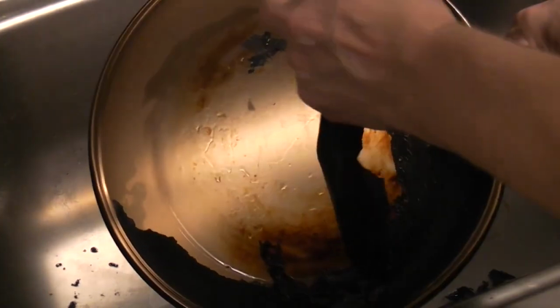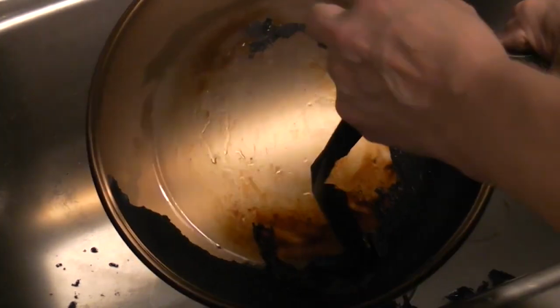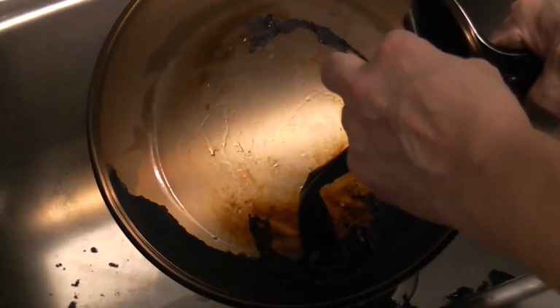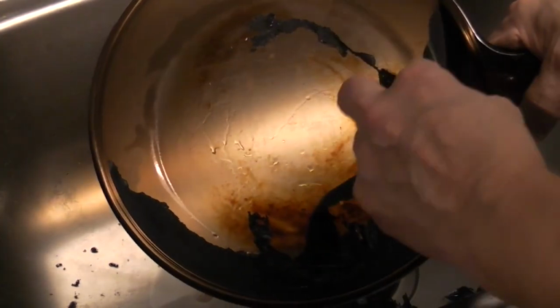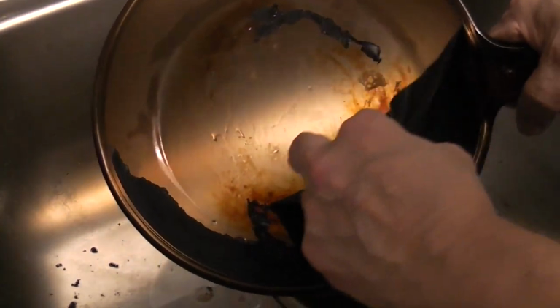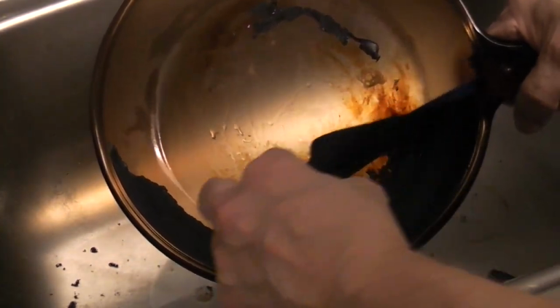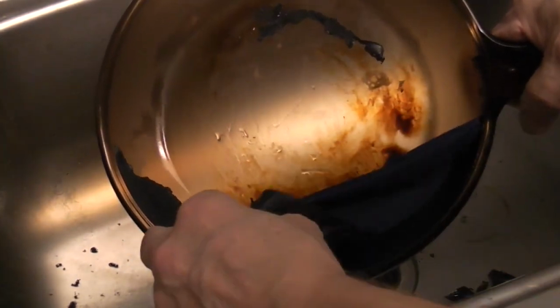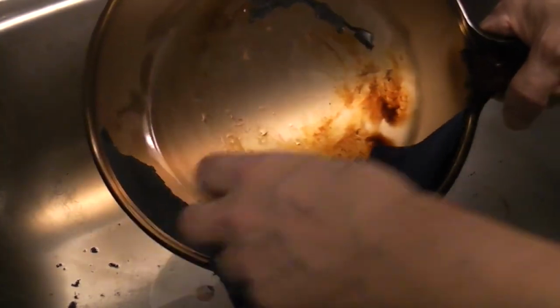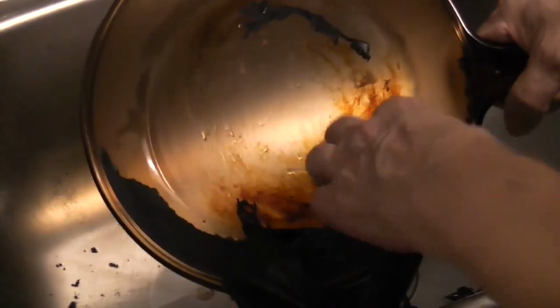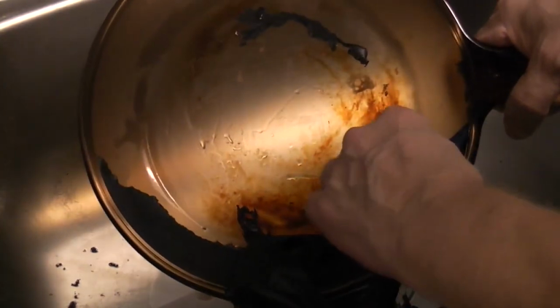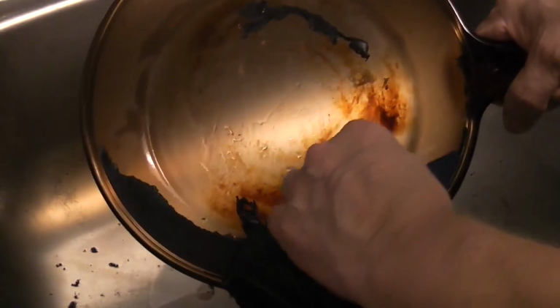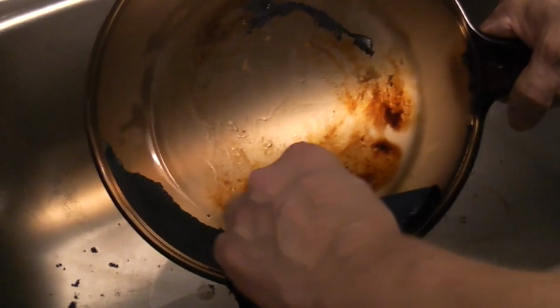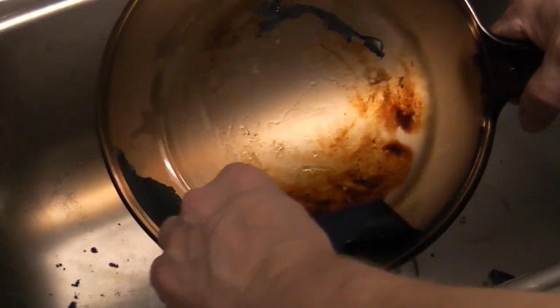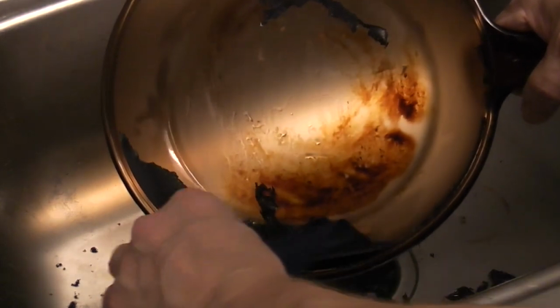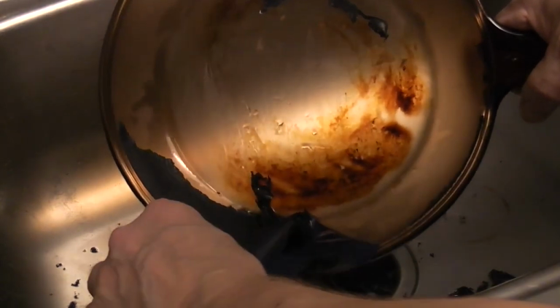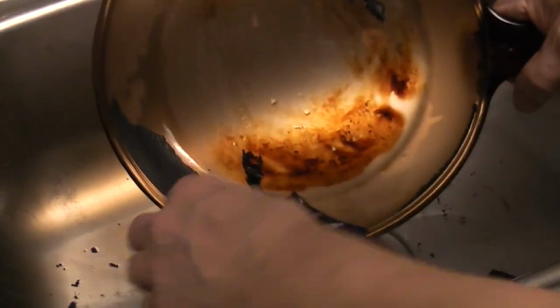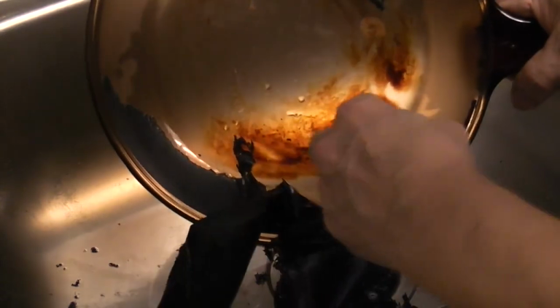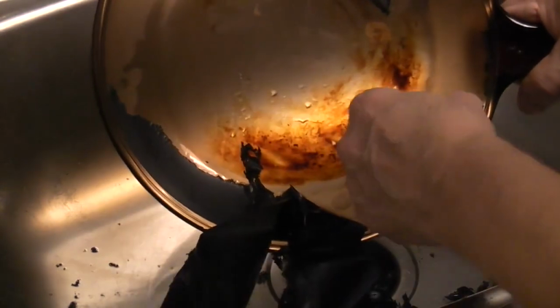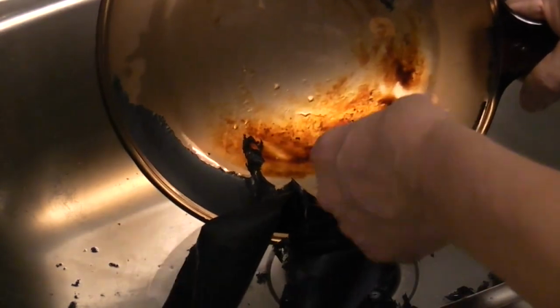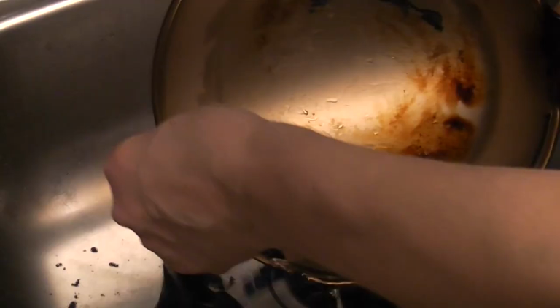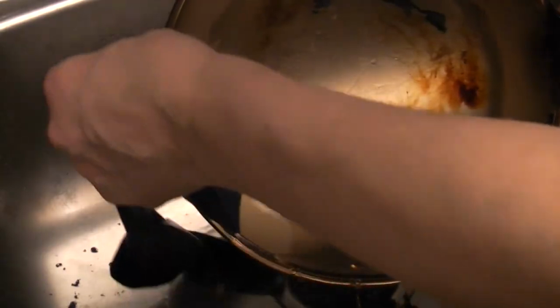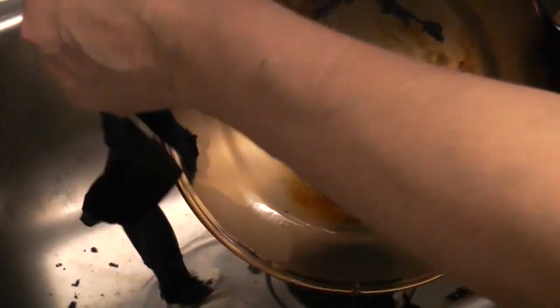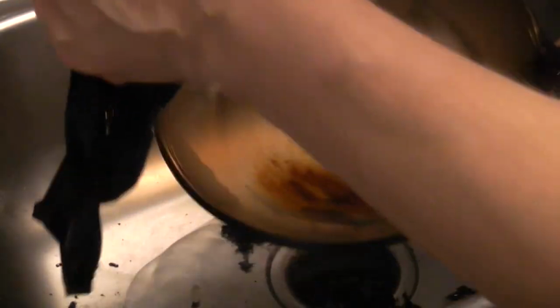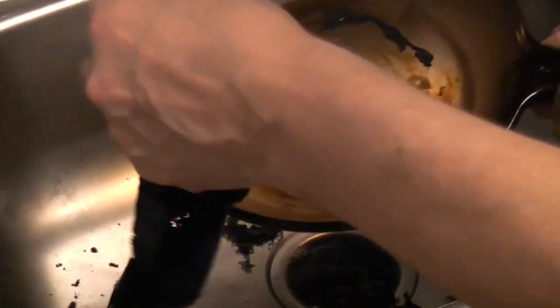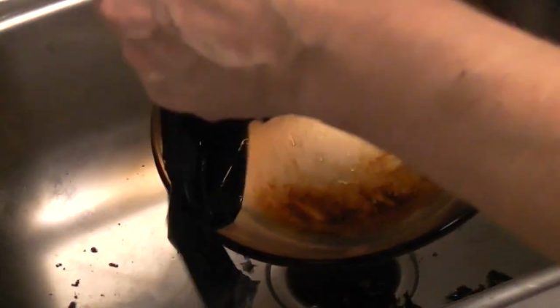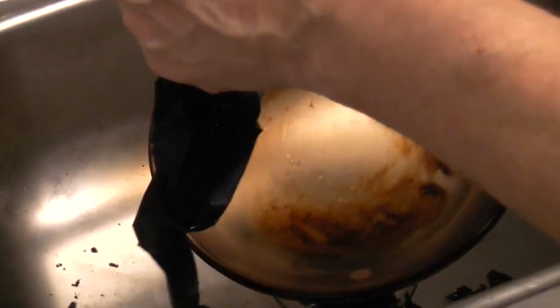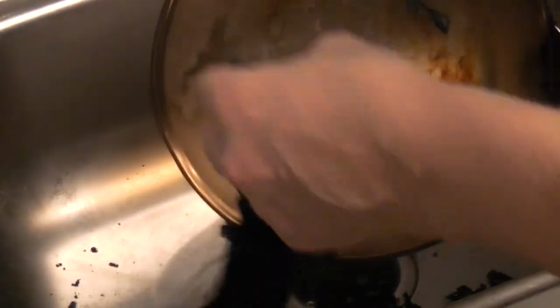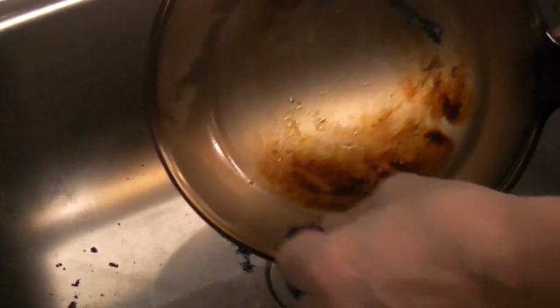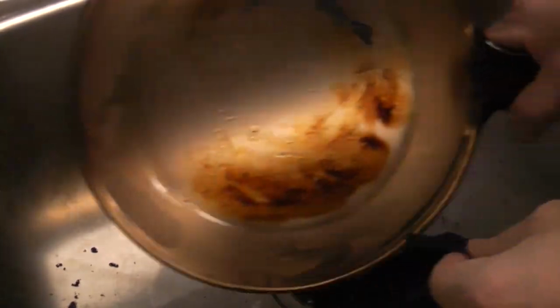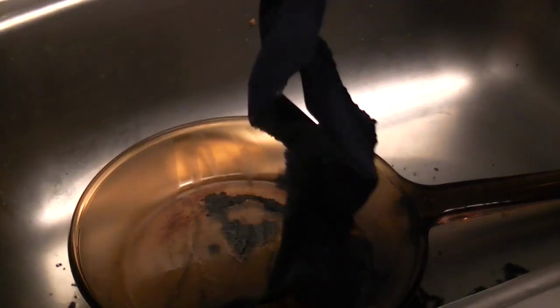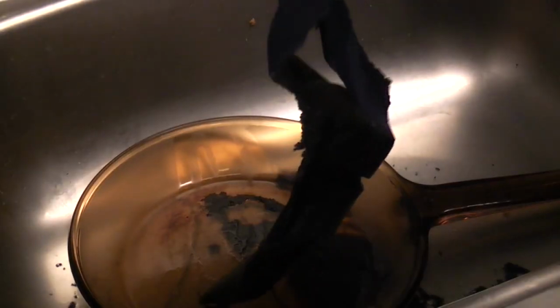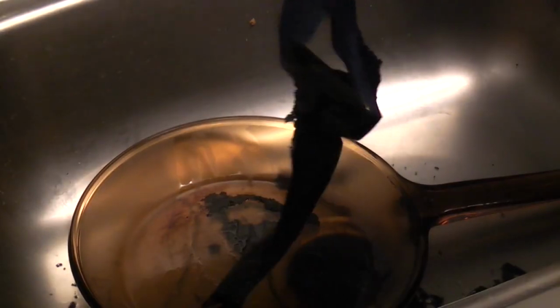Look! Look! Holy cow! It does just peel up. Oh my gosh, that's pretty cool!